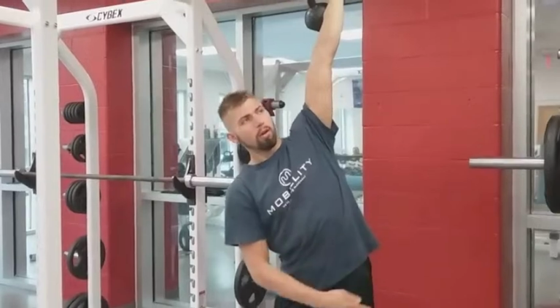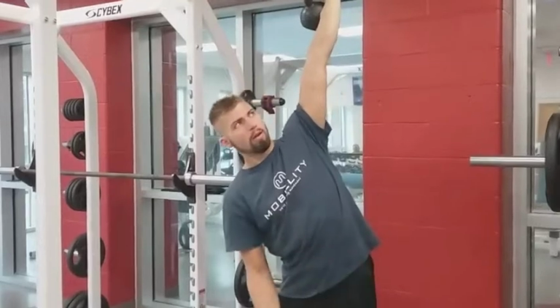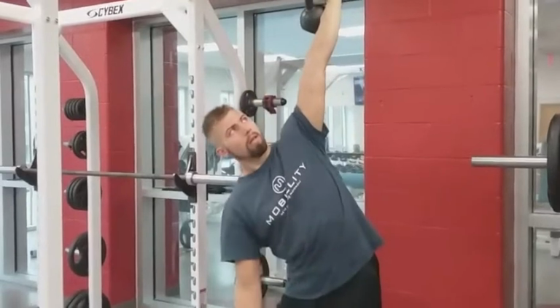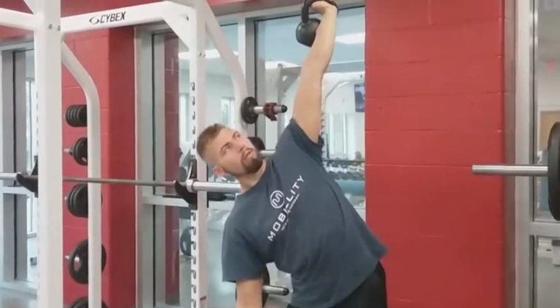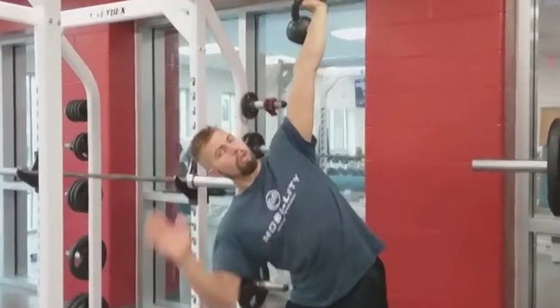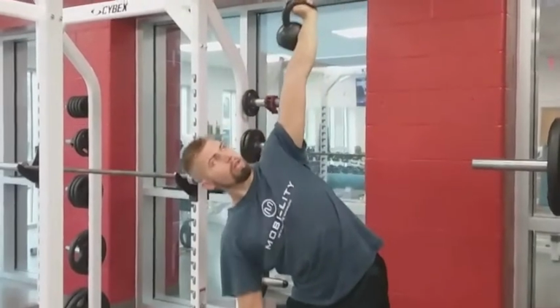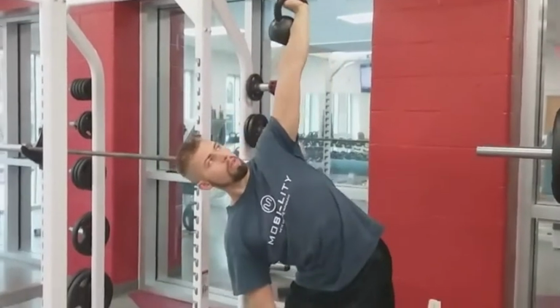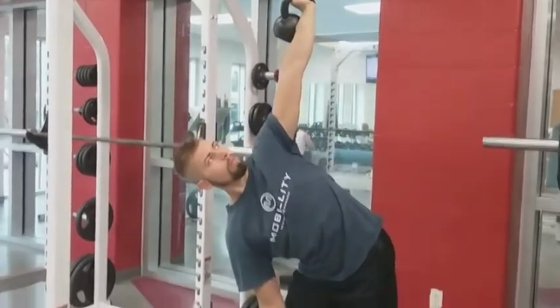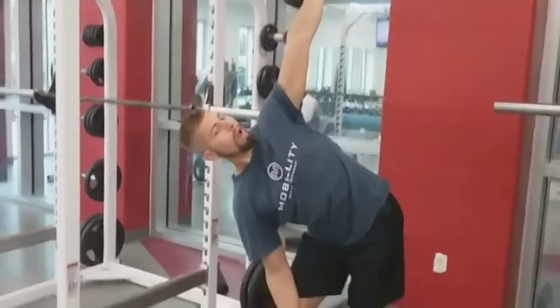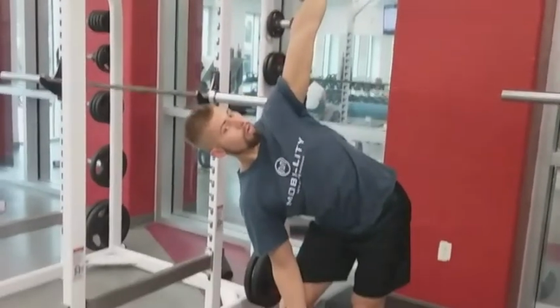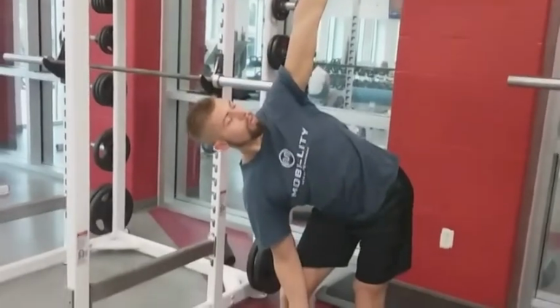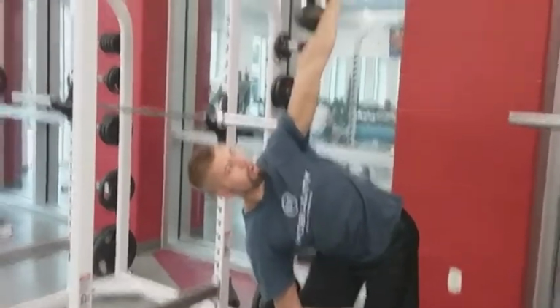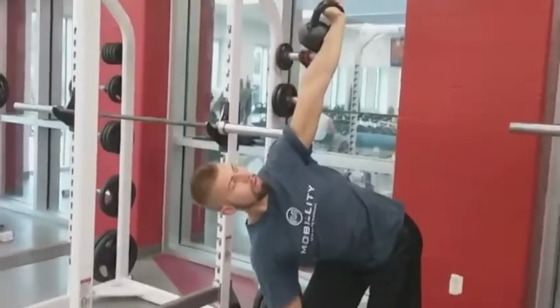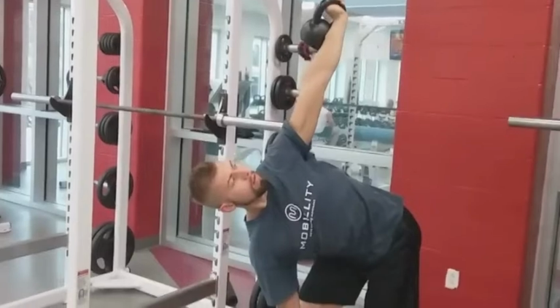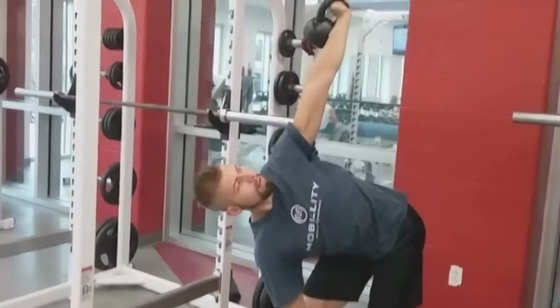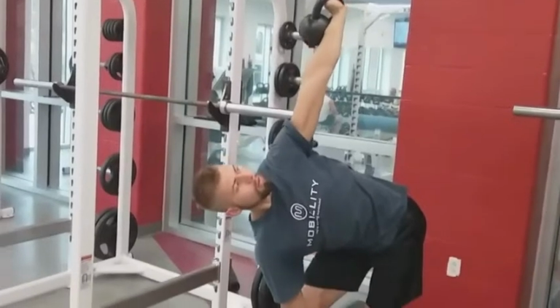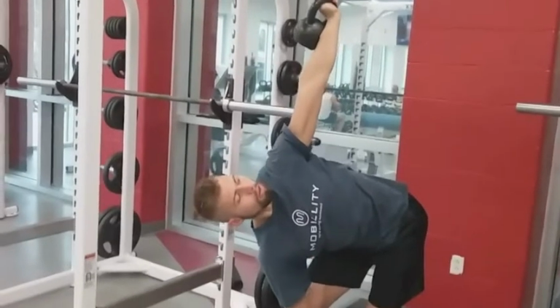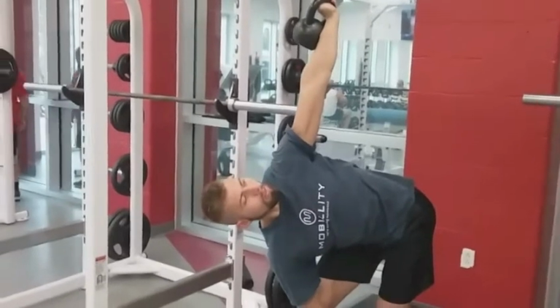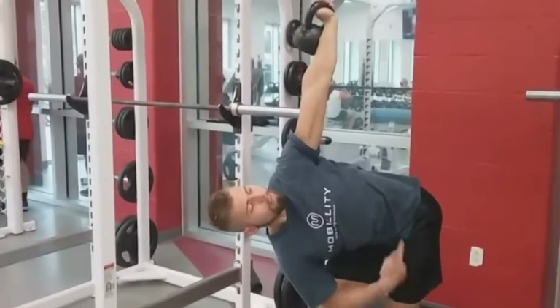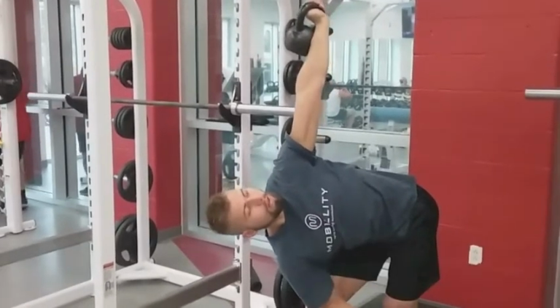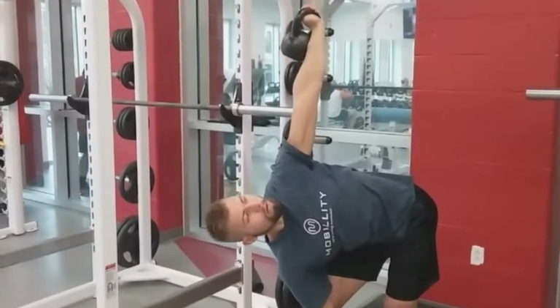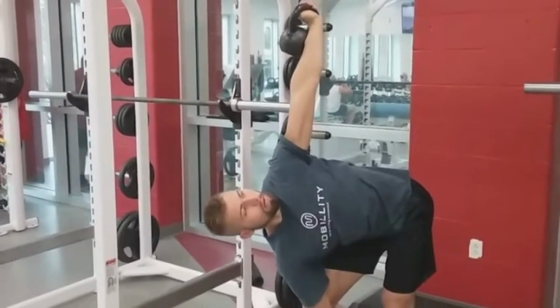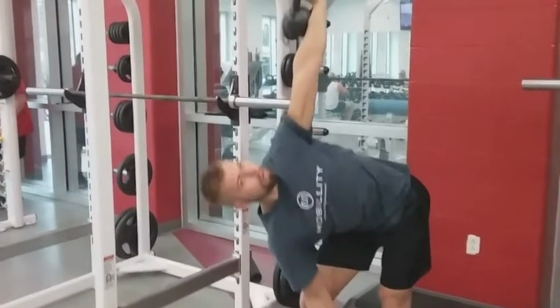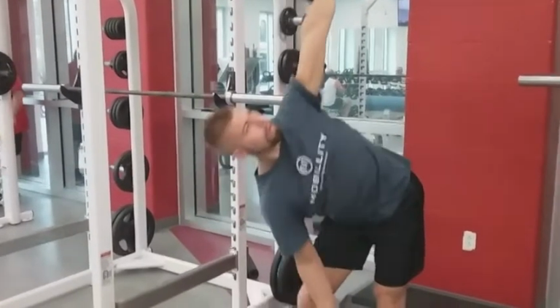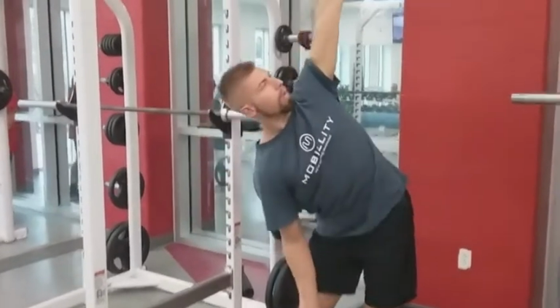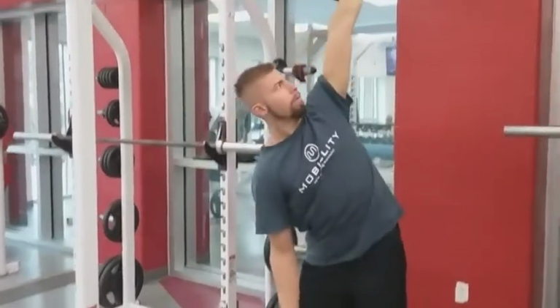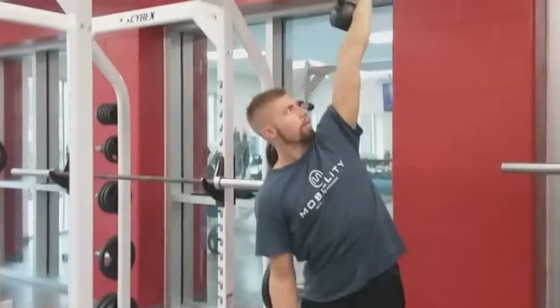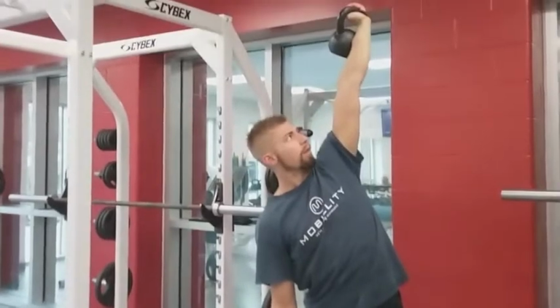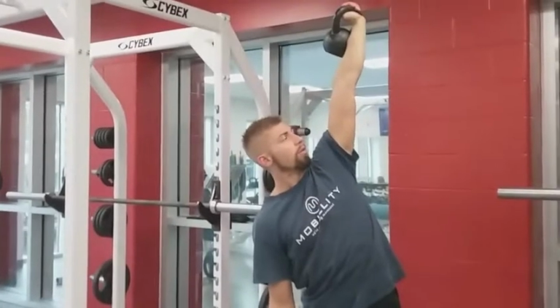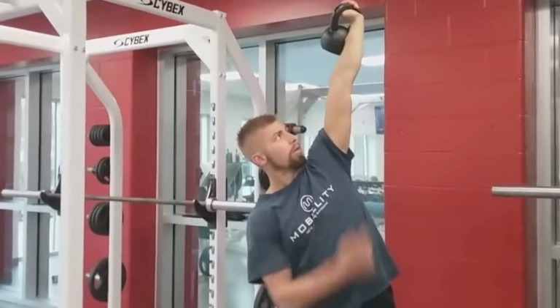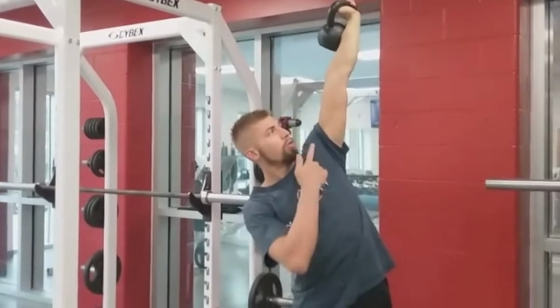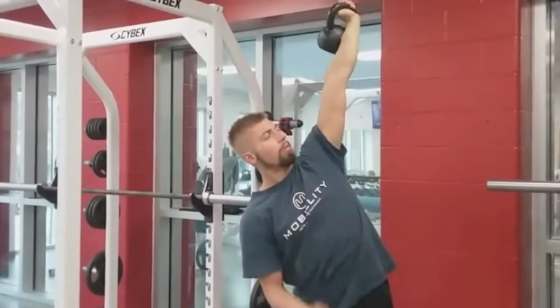We're reaching down with this arm. Our eyes are up towards the hand, and we're reaching and driving that hip out. Then we come back up. Again, we're still looking up — straight elbow.